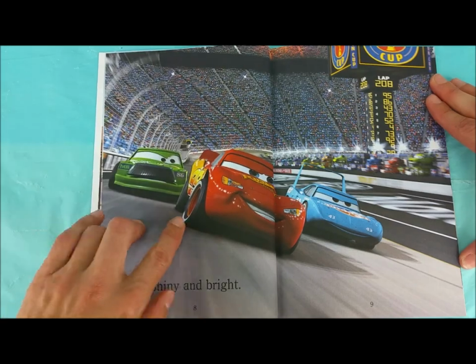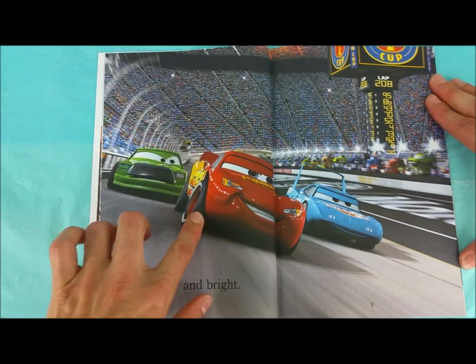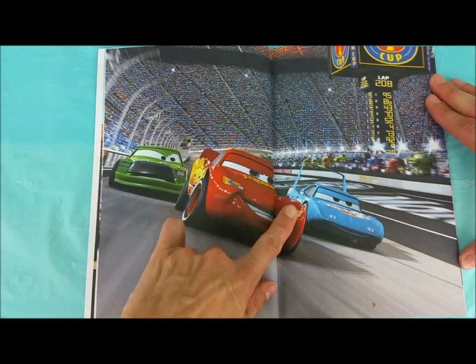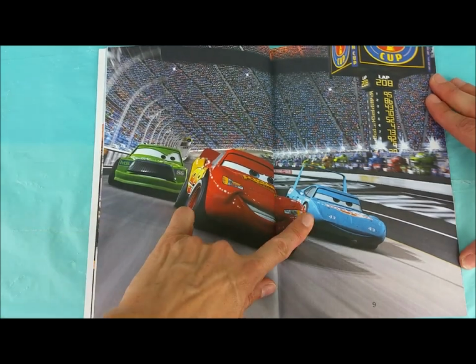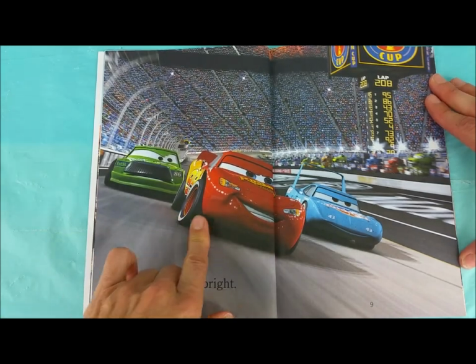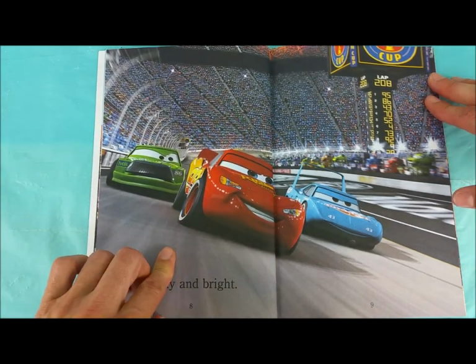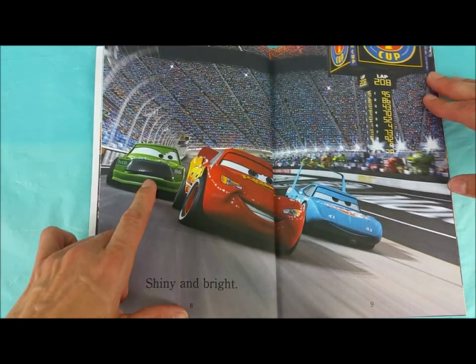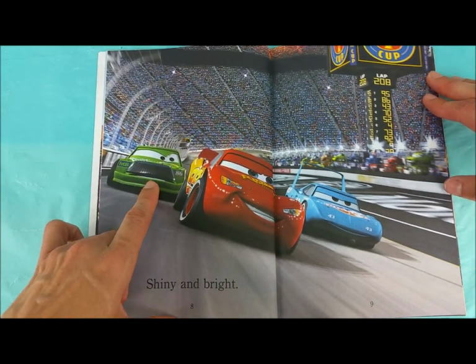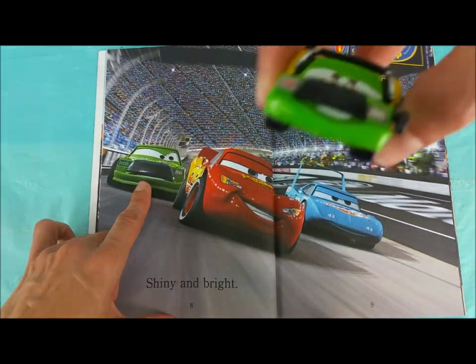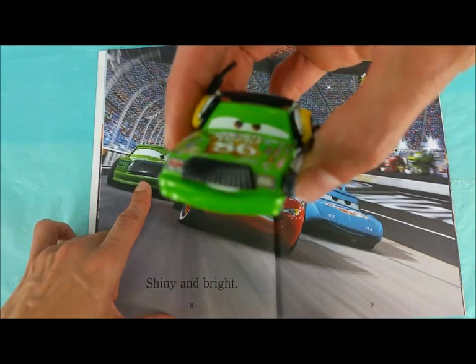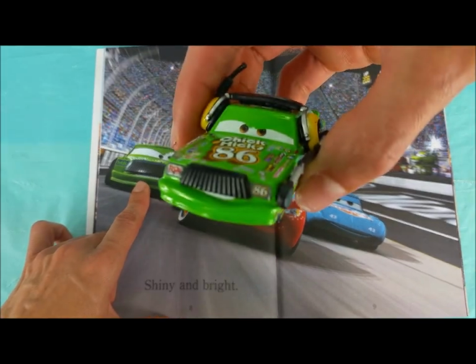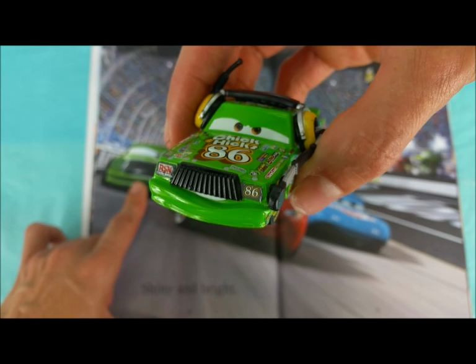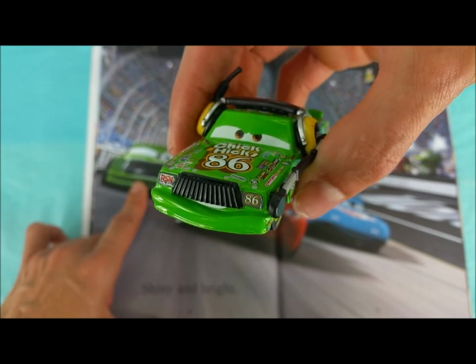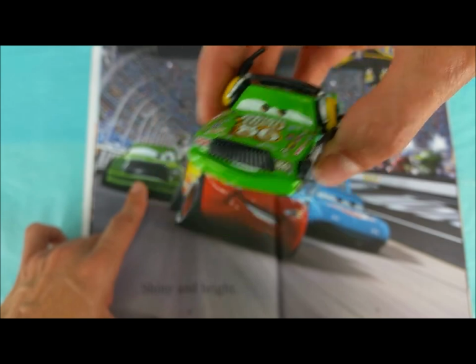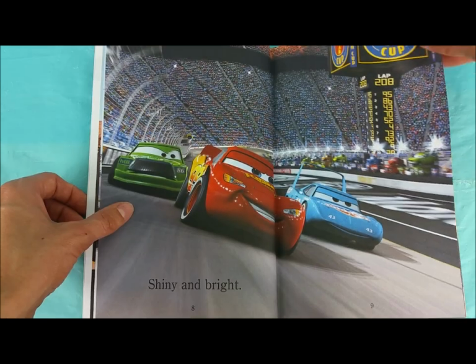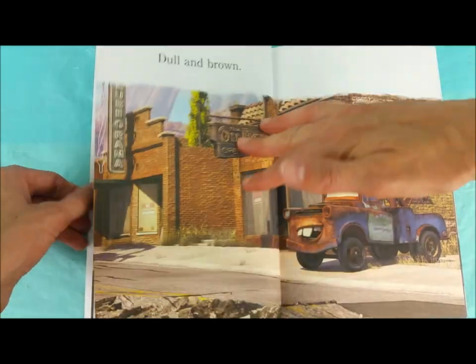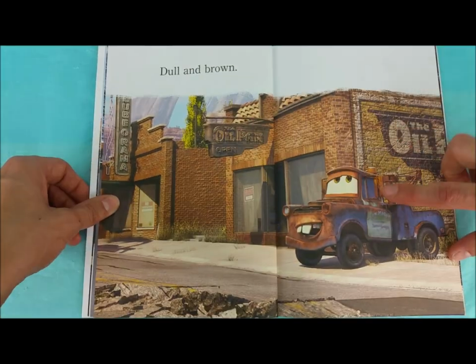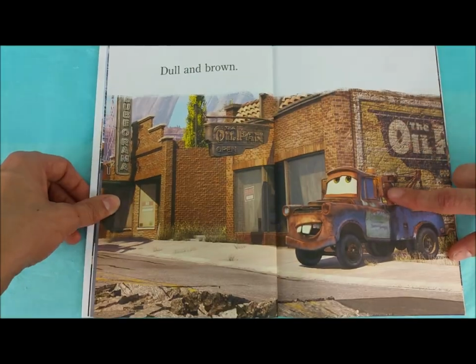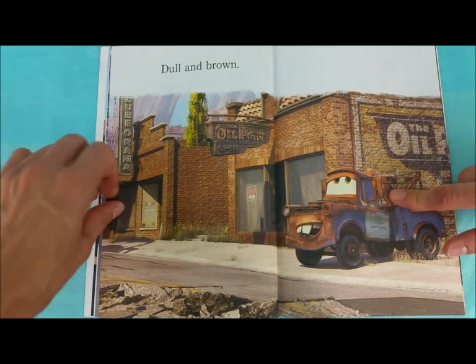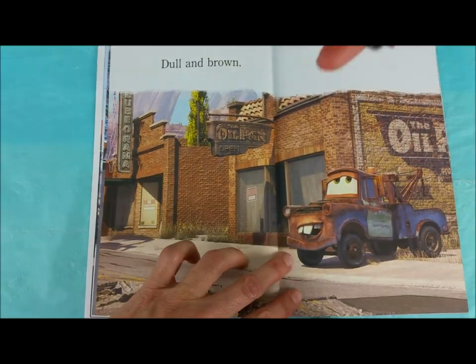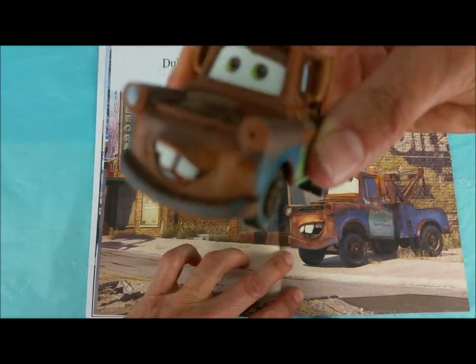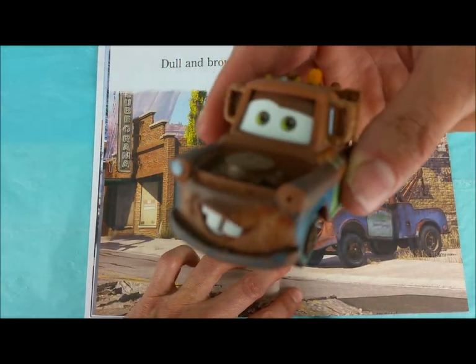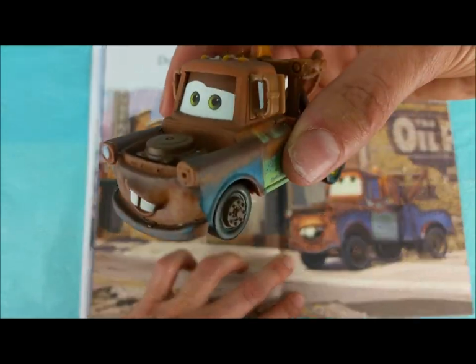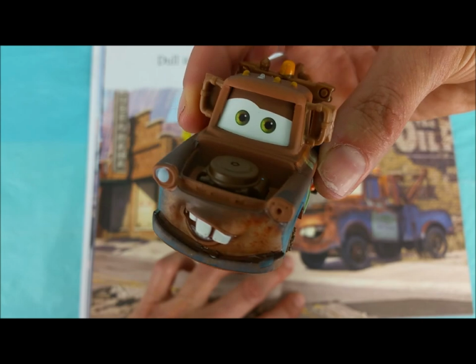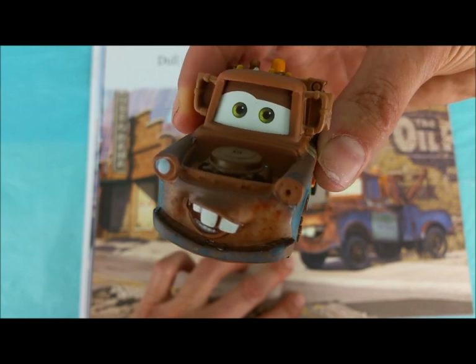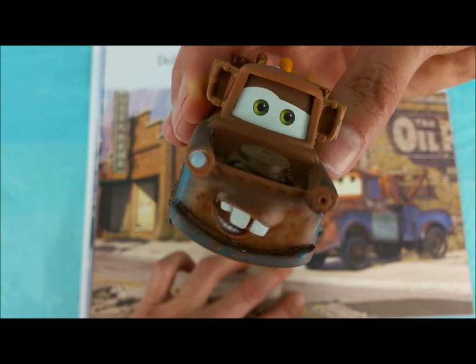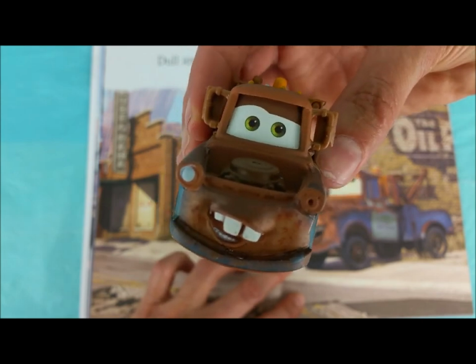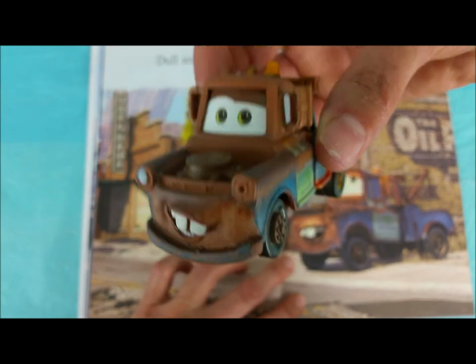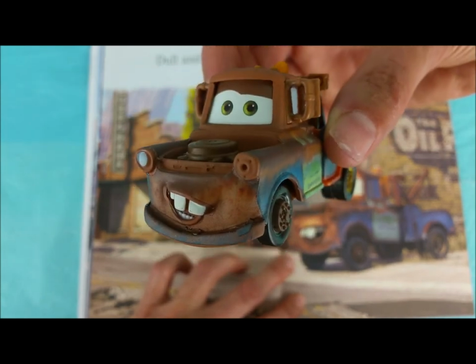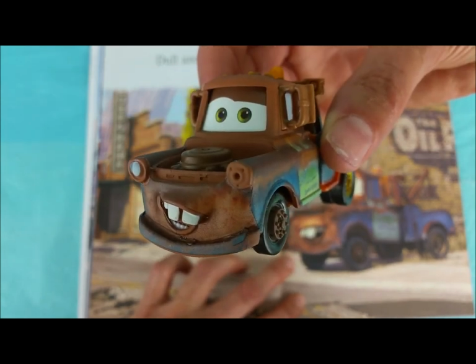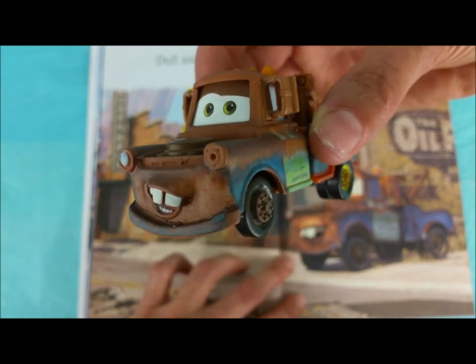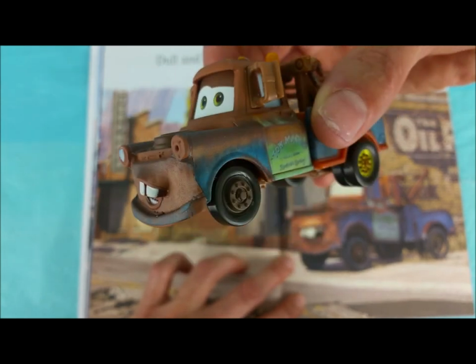Shiny and bright! Look at there — Chick Hicks! Dull and brown! It's okay, Mater. Even though they say you're dull and brown, your personality is definitely not dull.